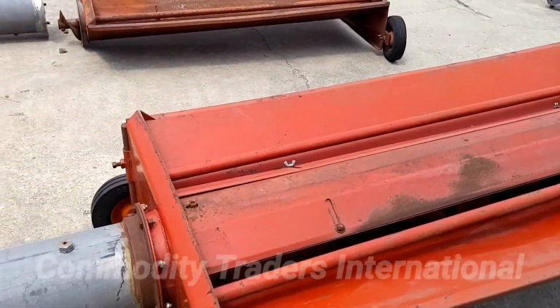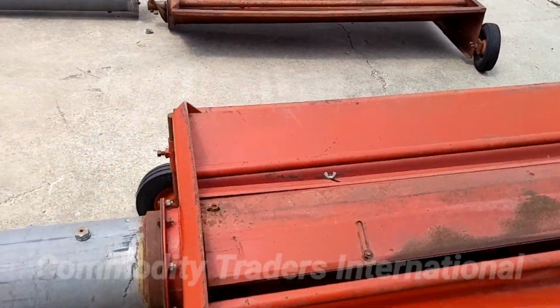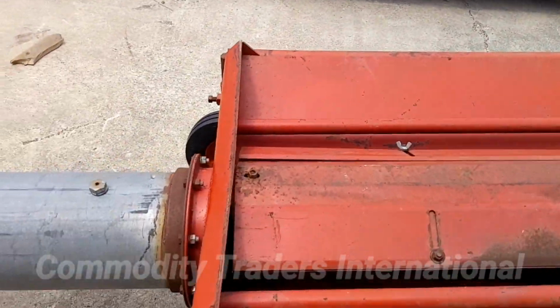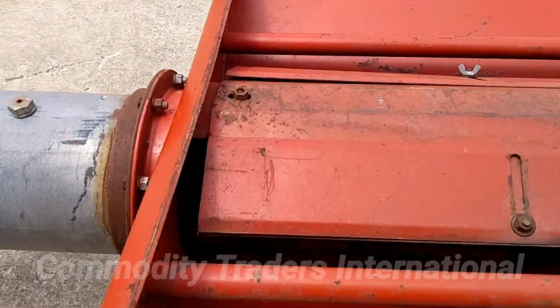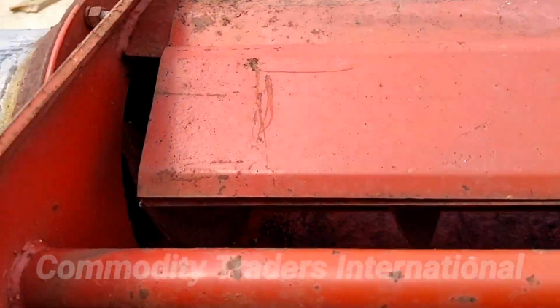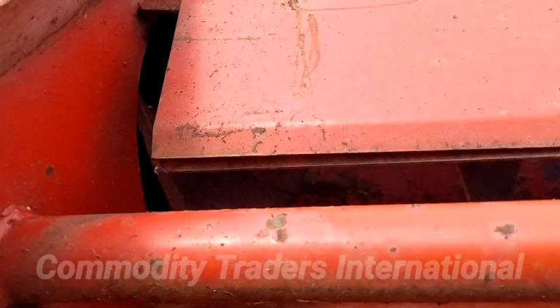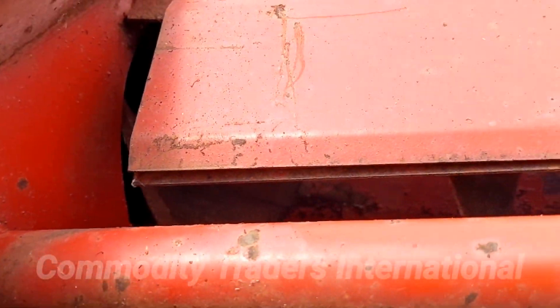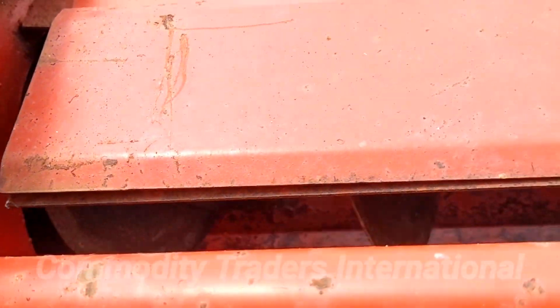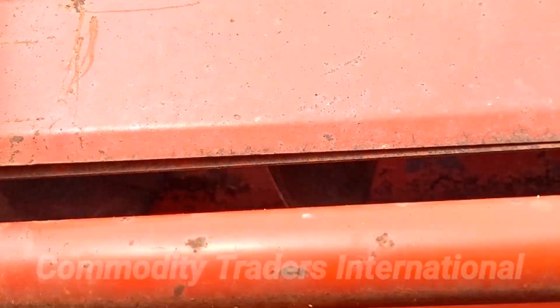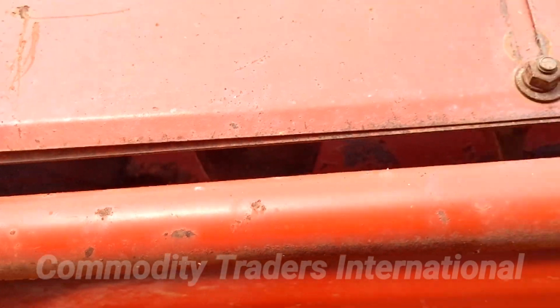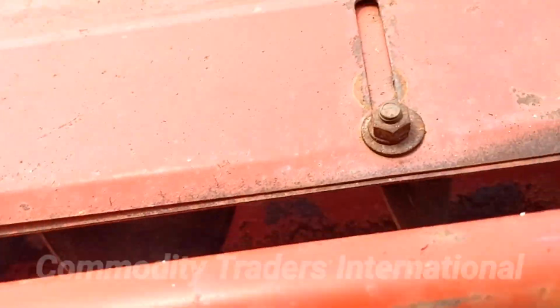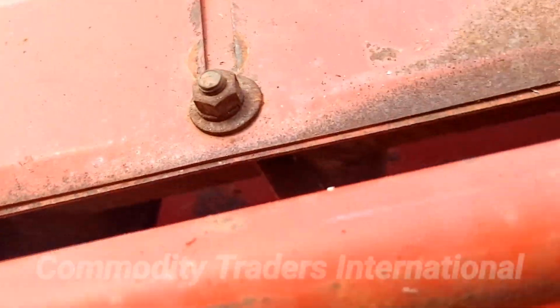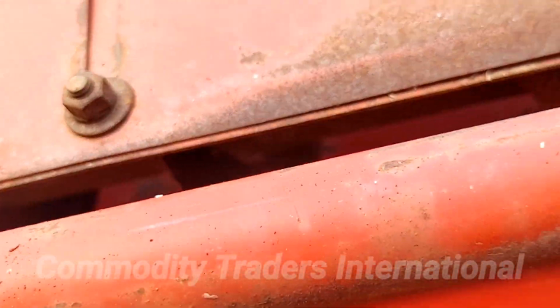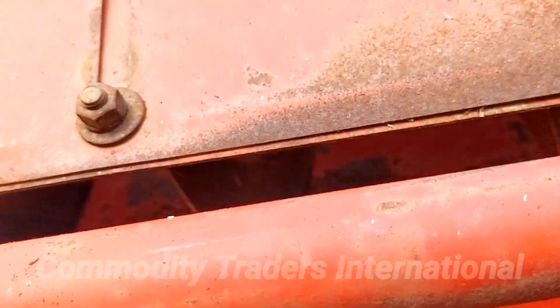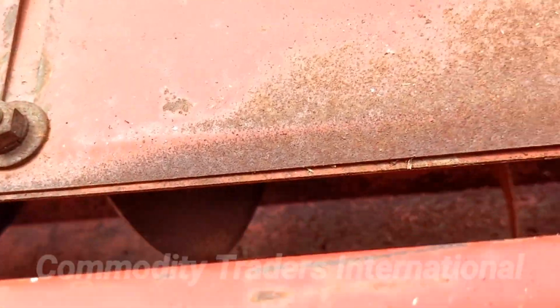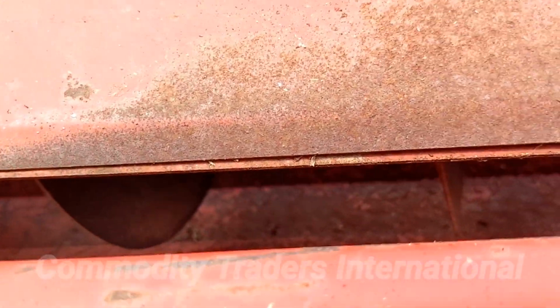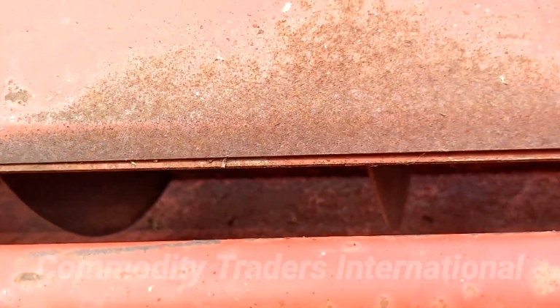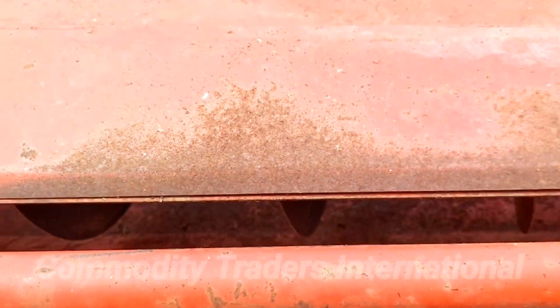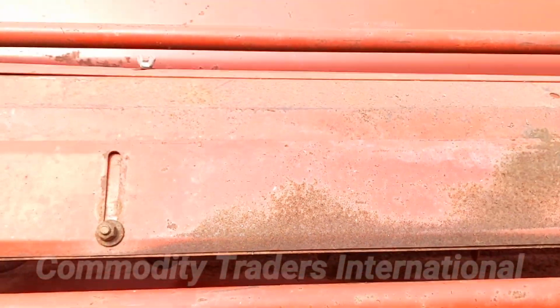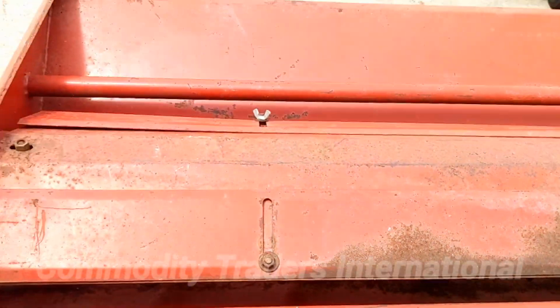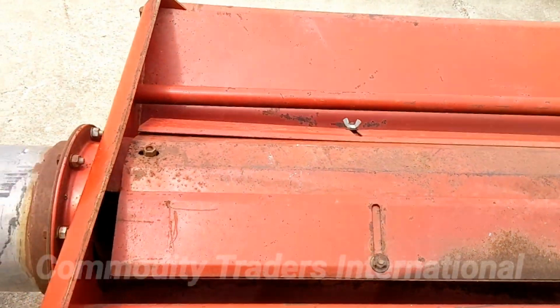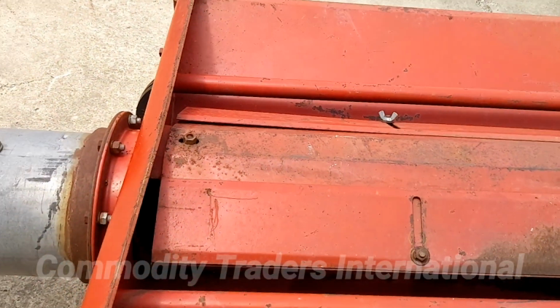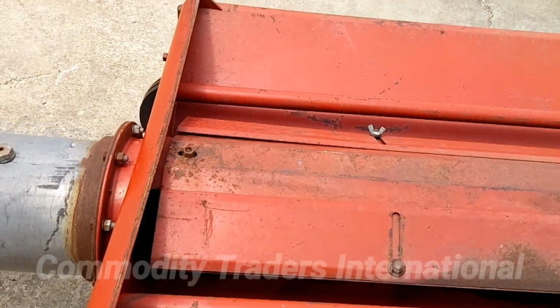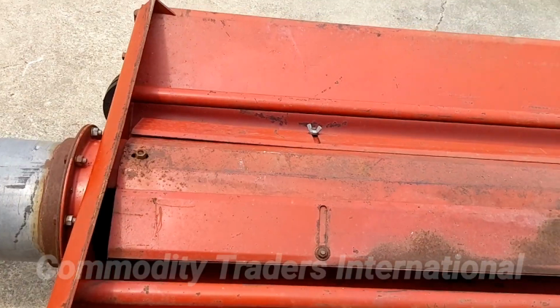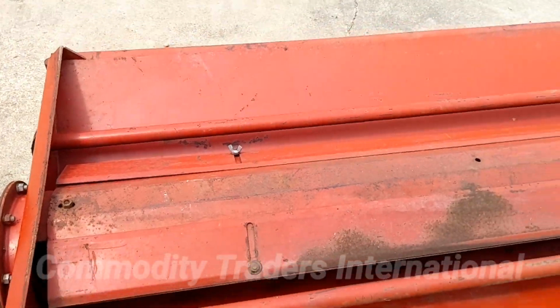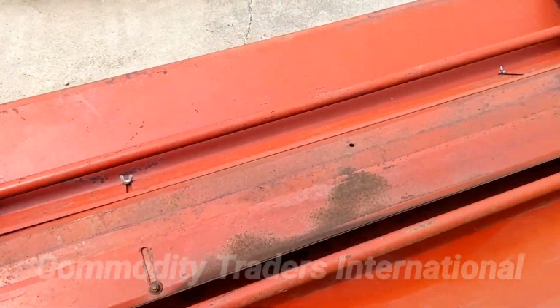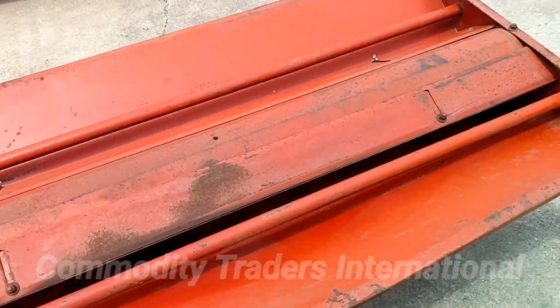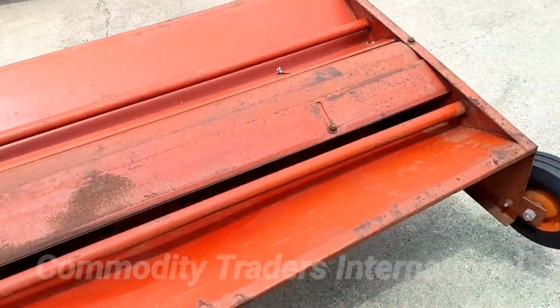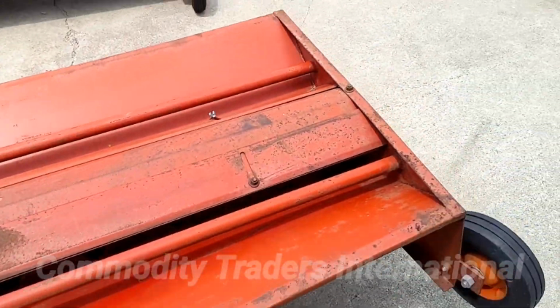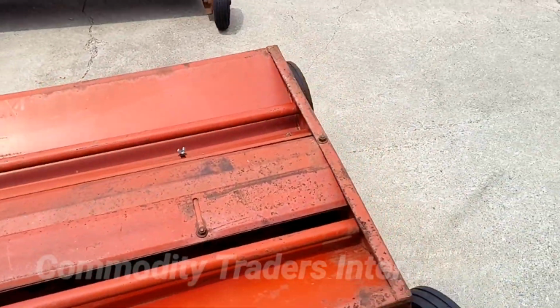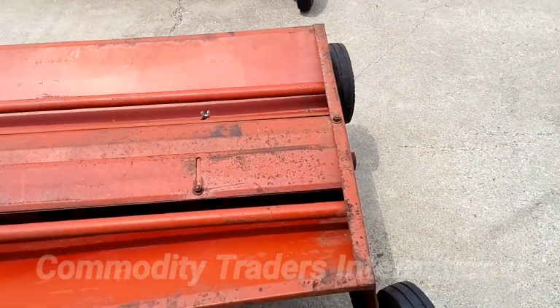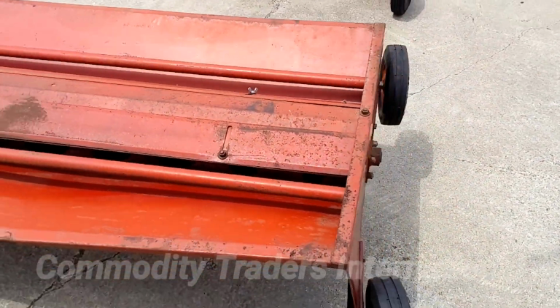I'll try my best to show you the flighting on this one. It's a little hard to see, but the flighting is not worn out. There is life still in the flighting.